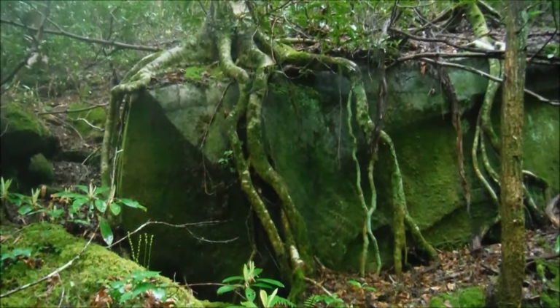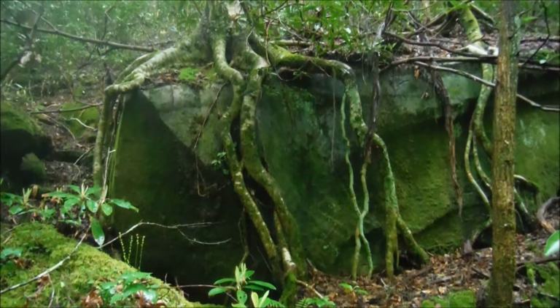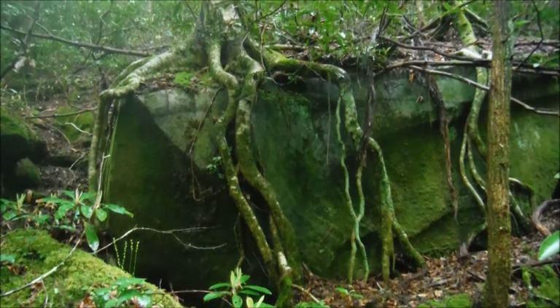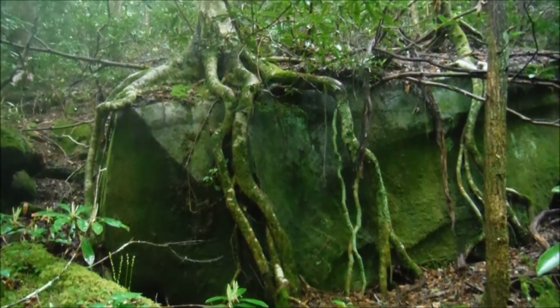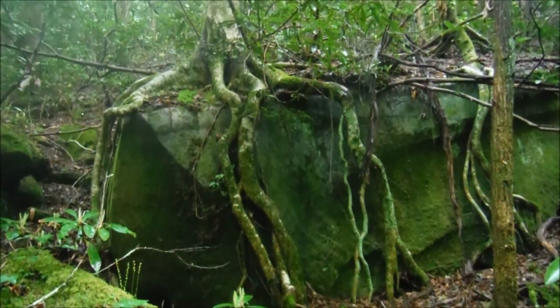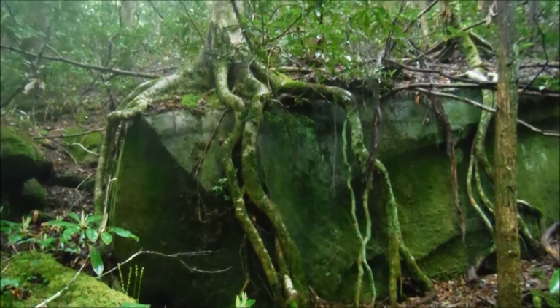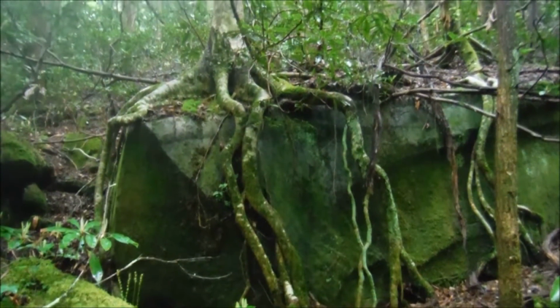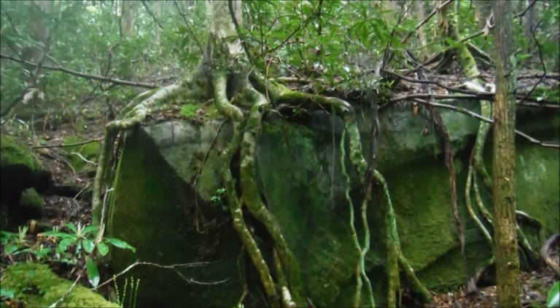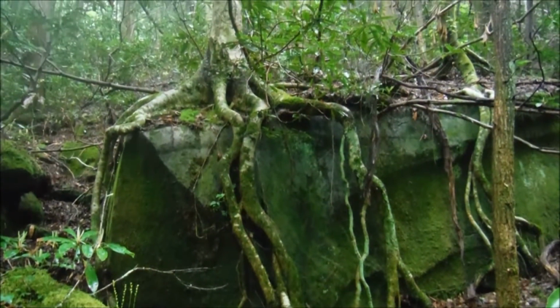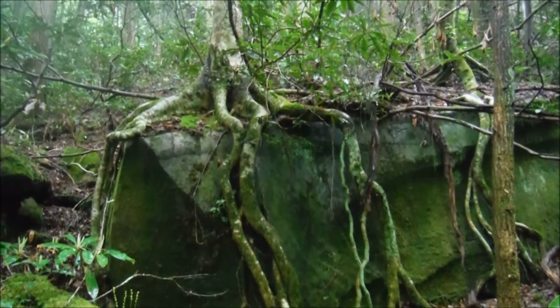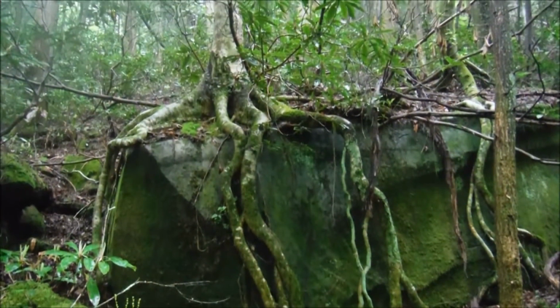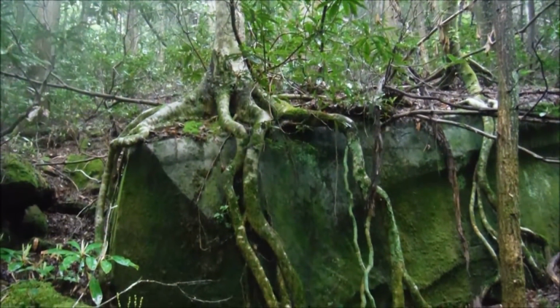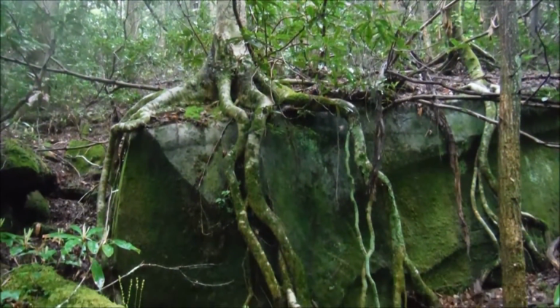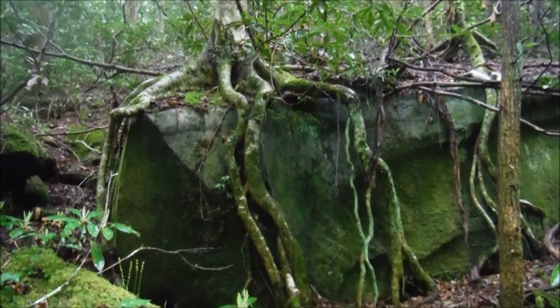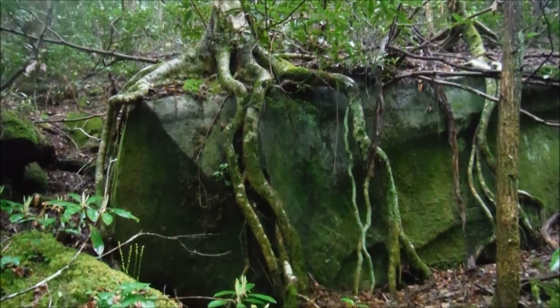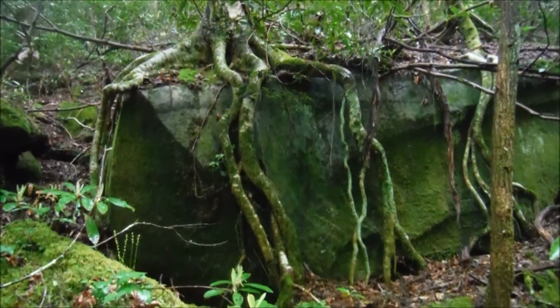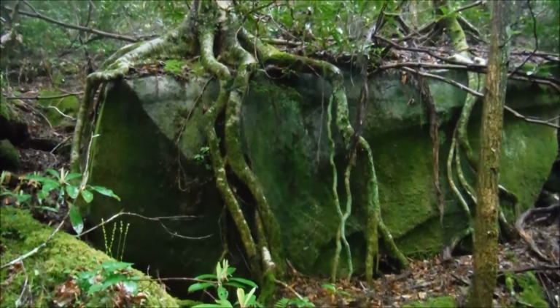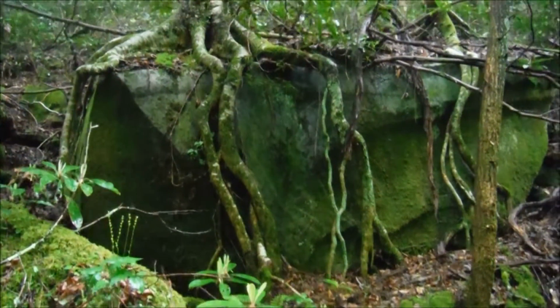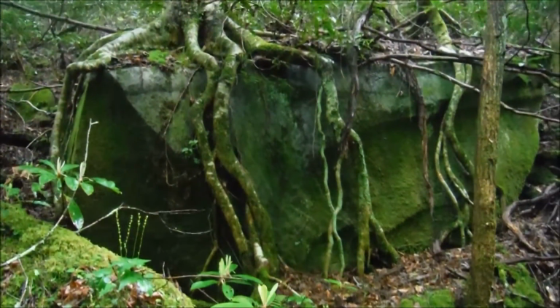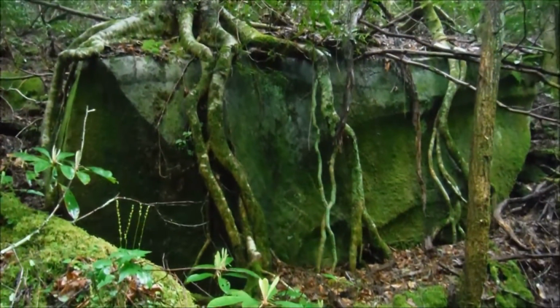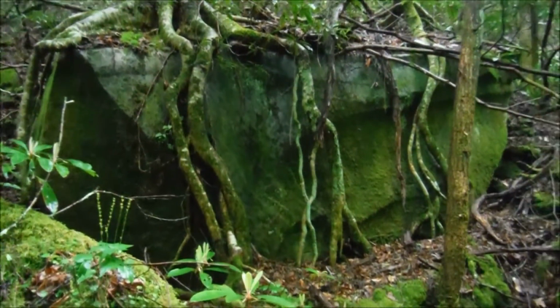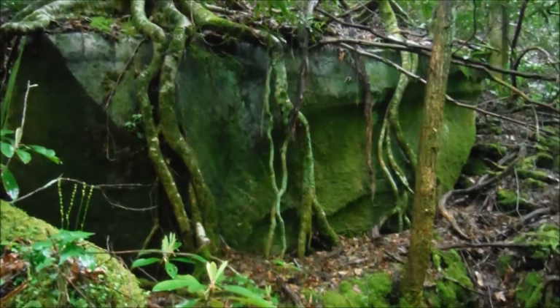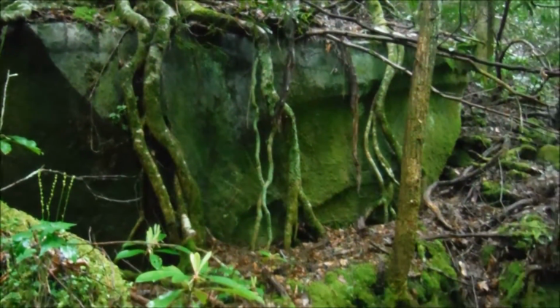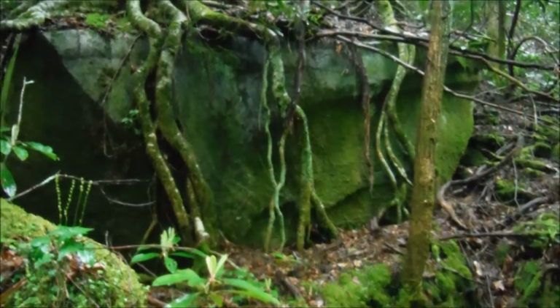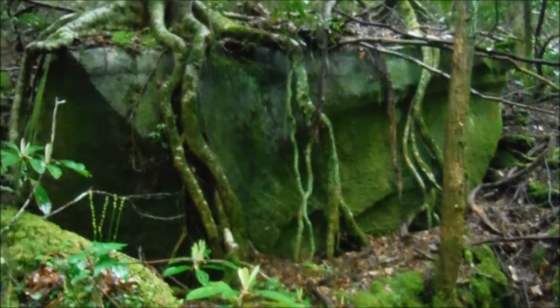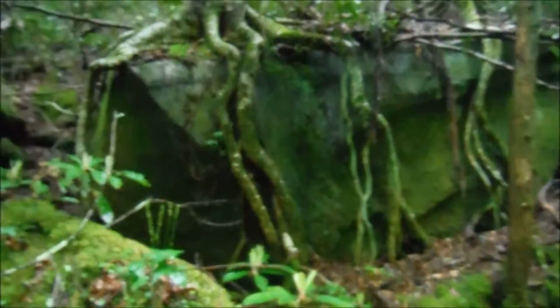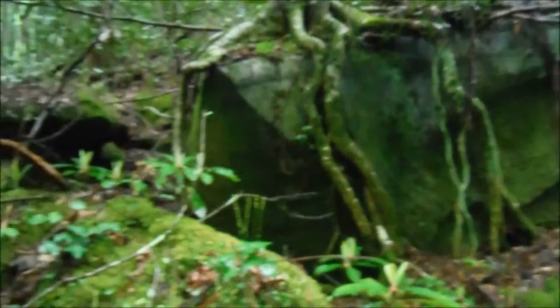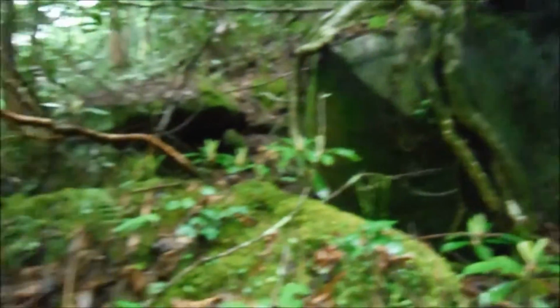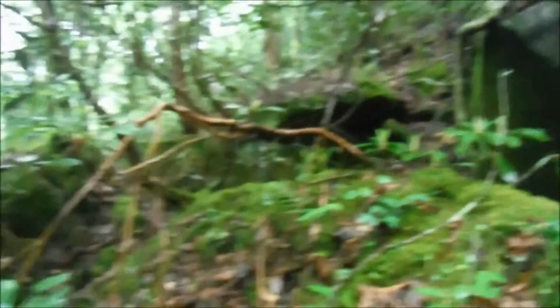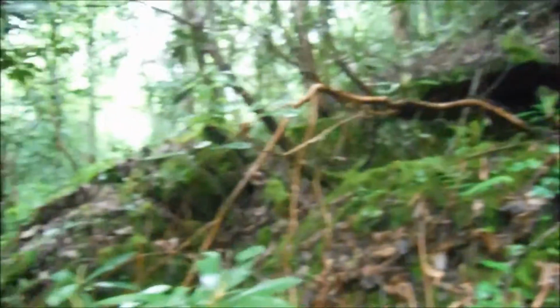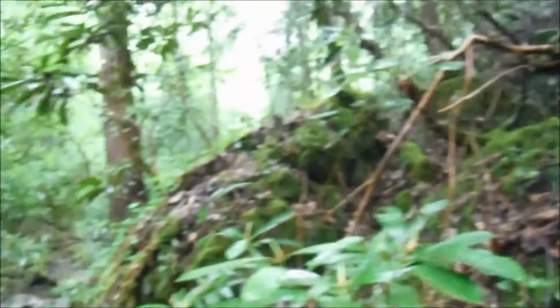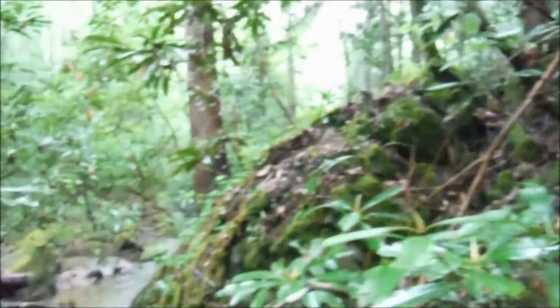Look at that guys — that is cool. Definitely looks like something out of Jurassic Park or something.